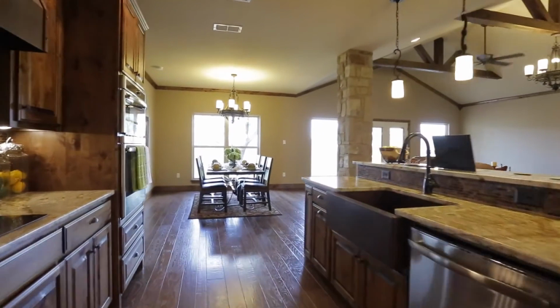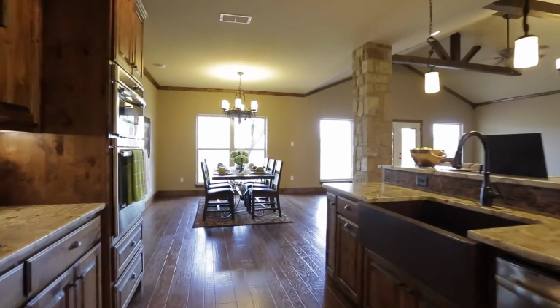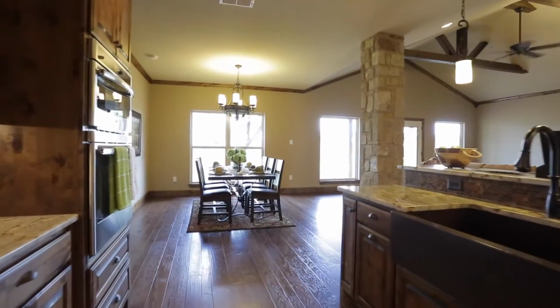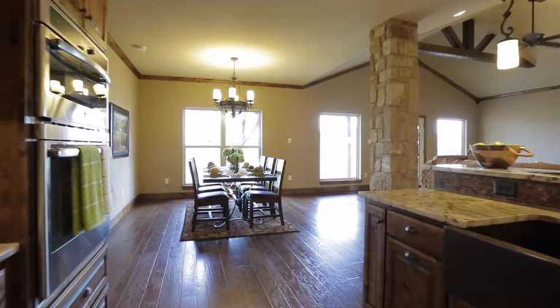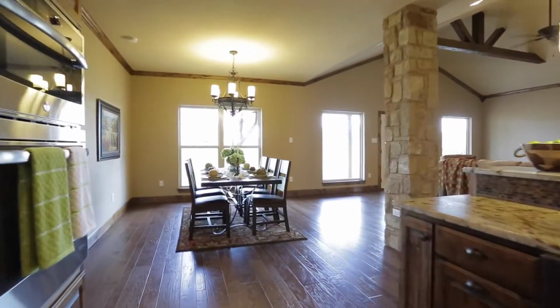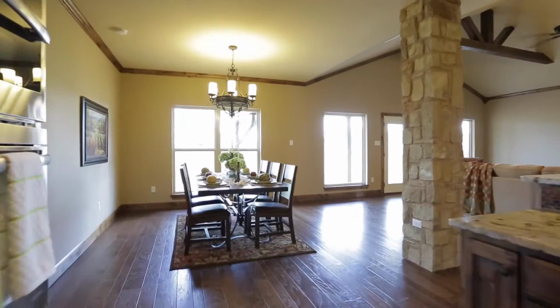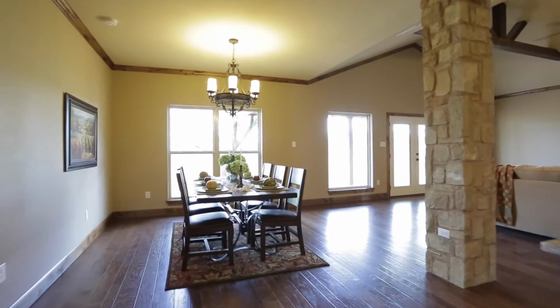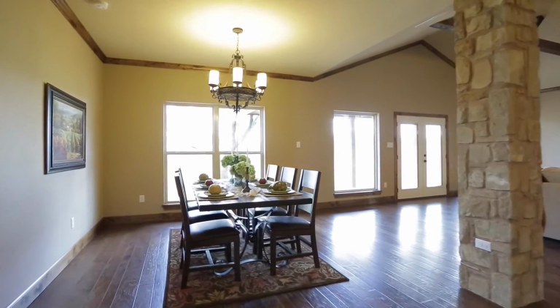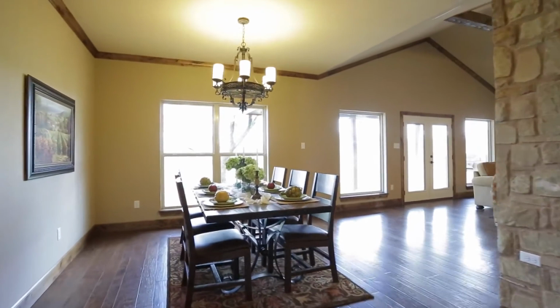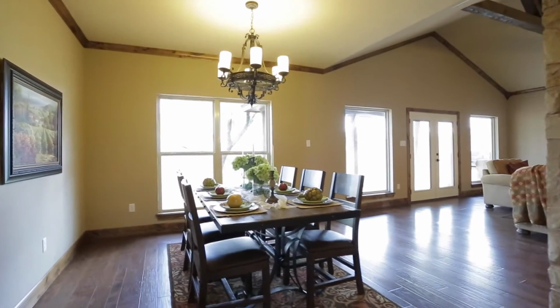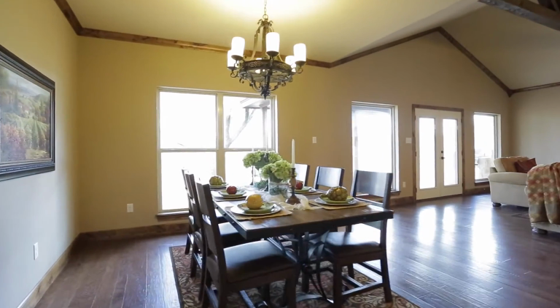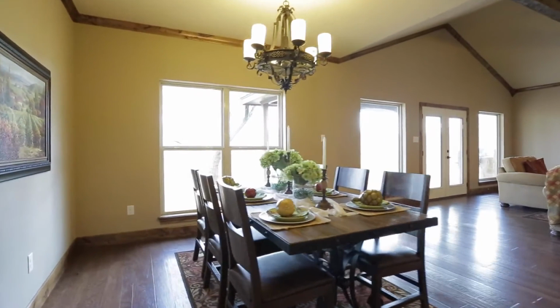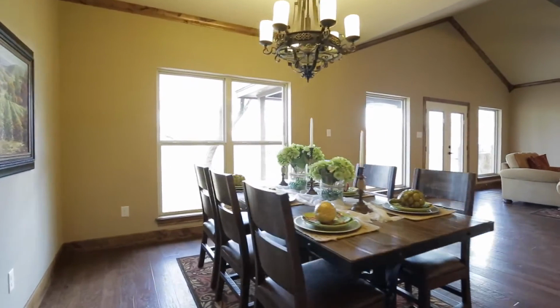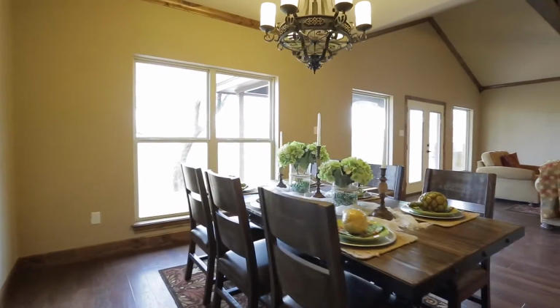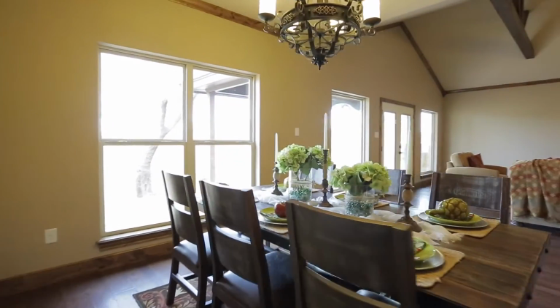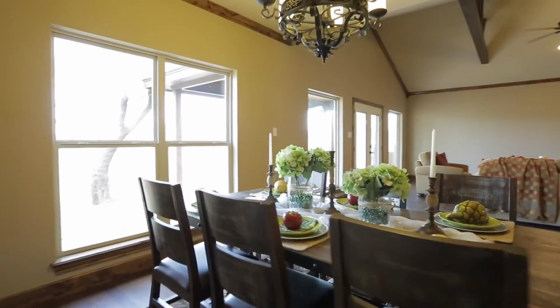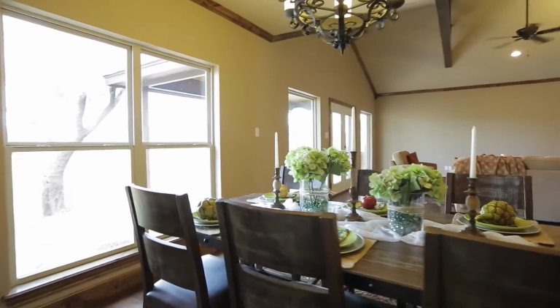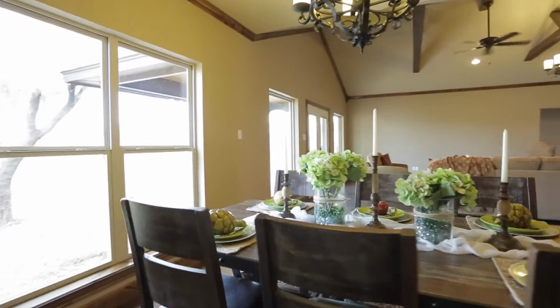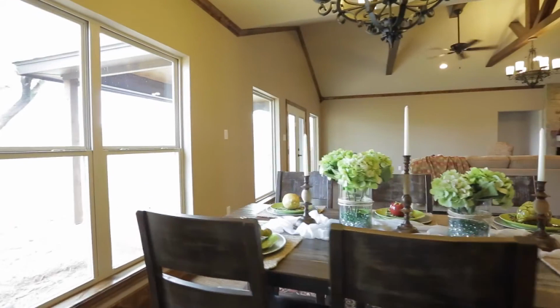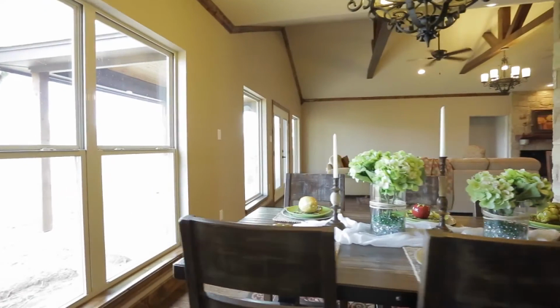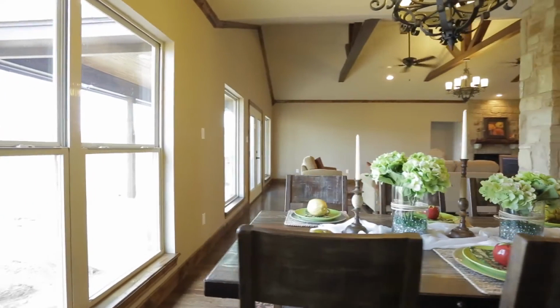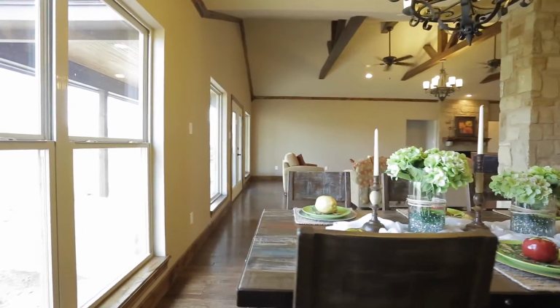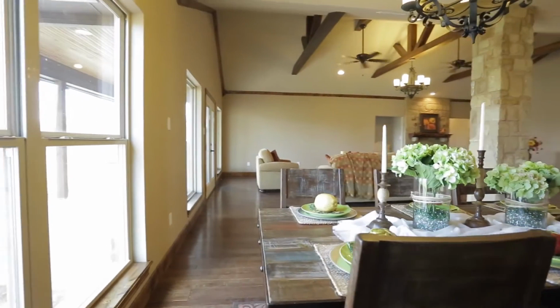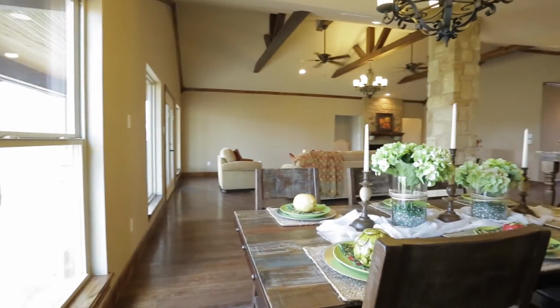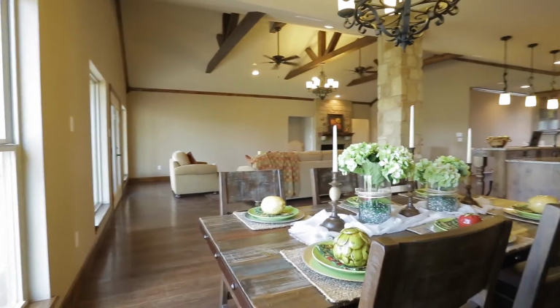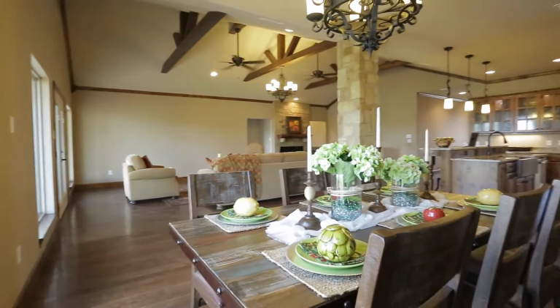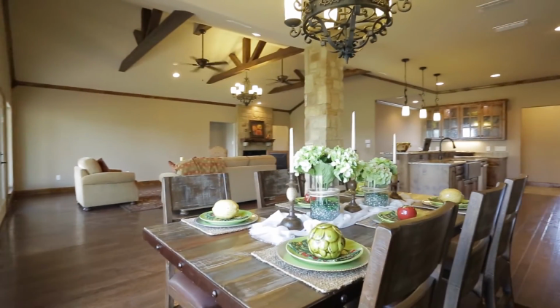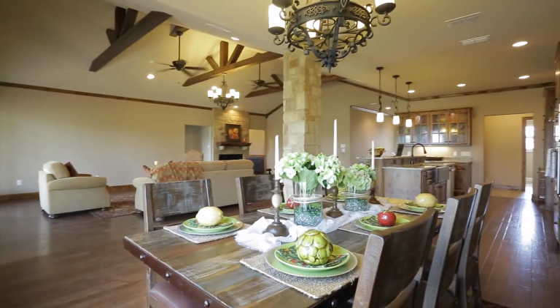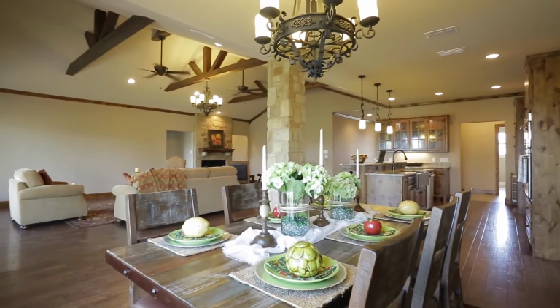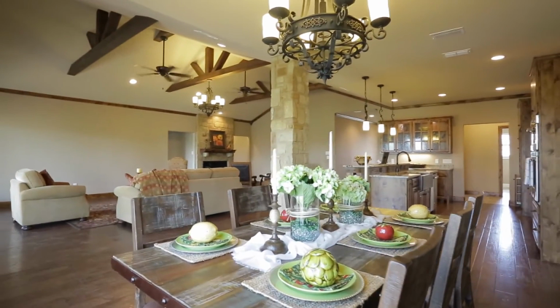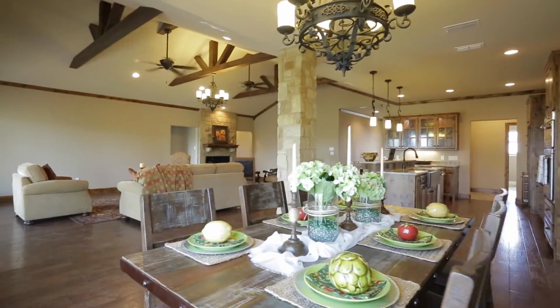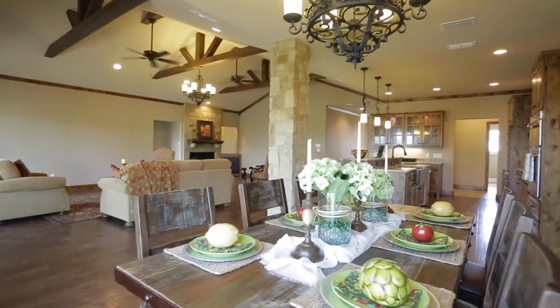Now let's look at the dining area. This home is an open floor plan. You can put a very large table here and still see your company or the TV from your dining area.